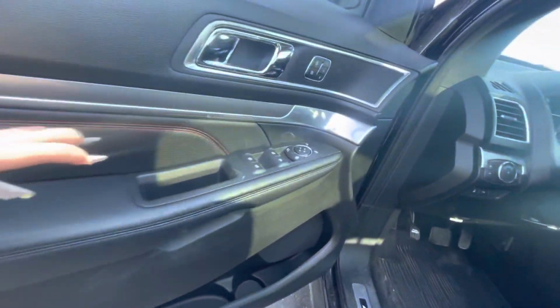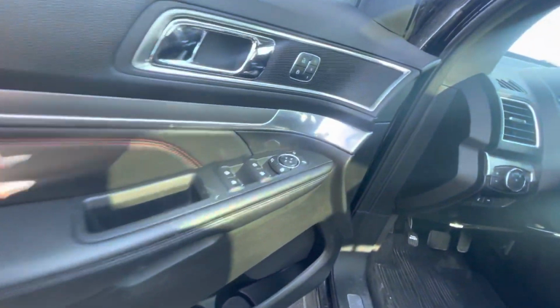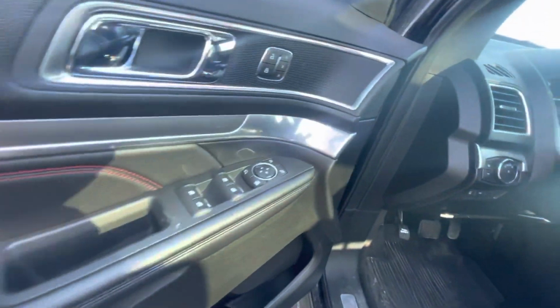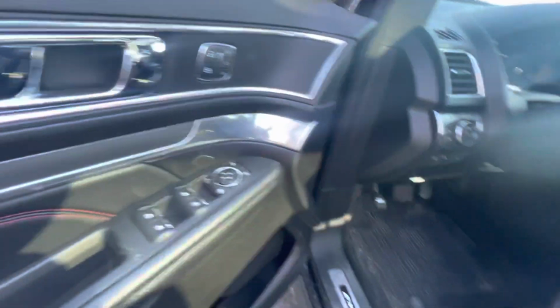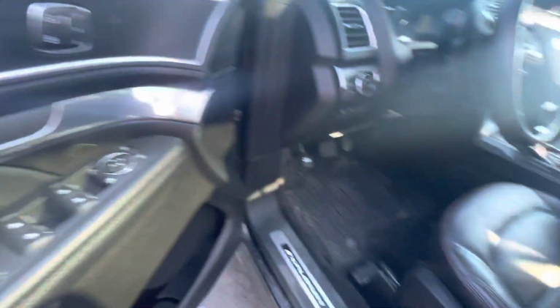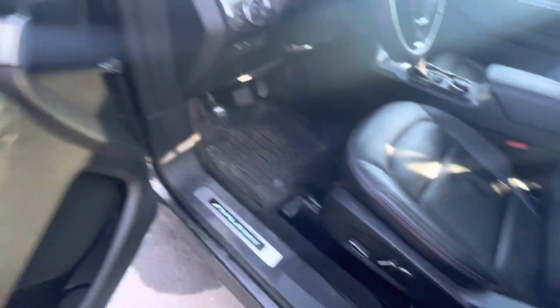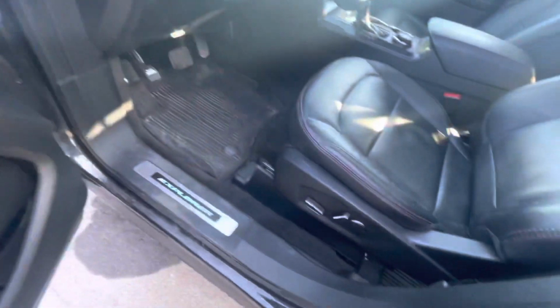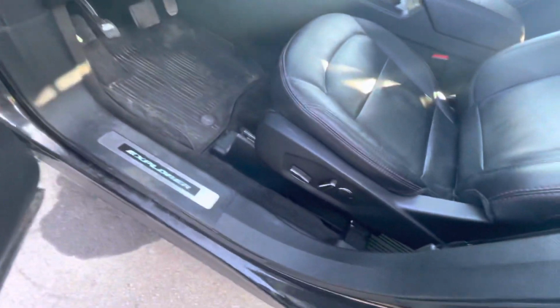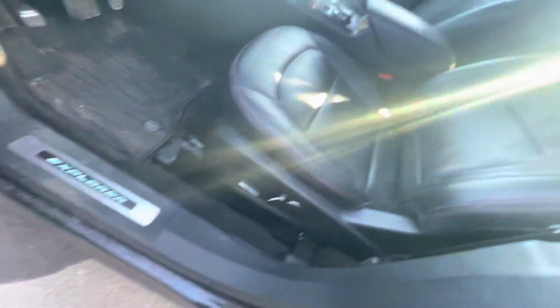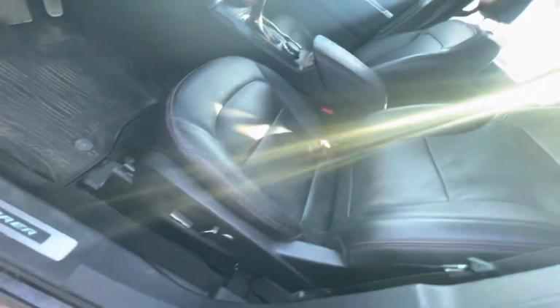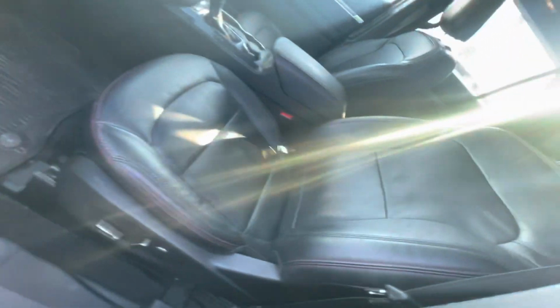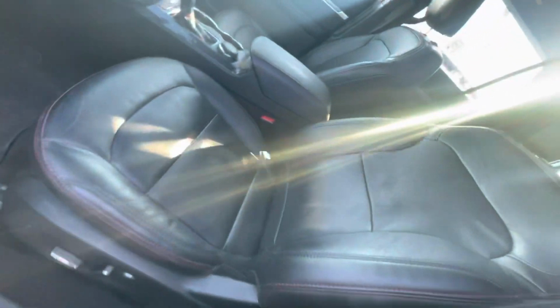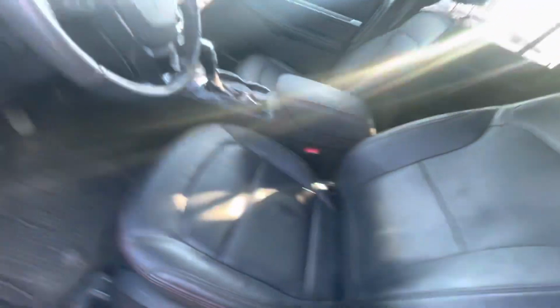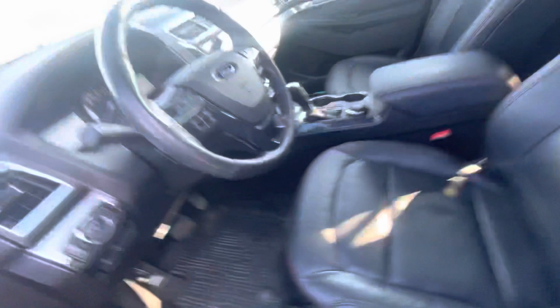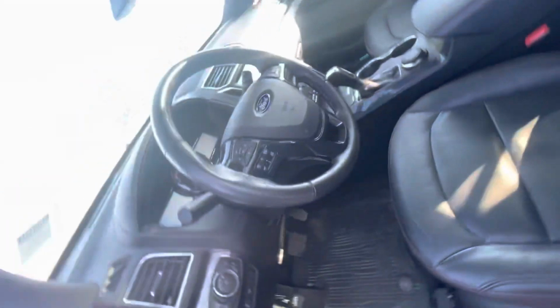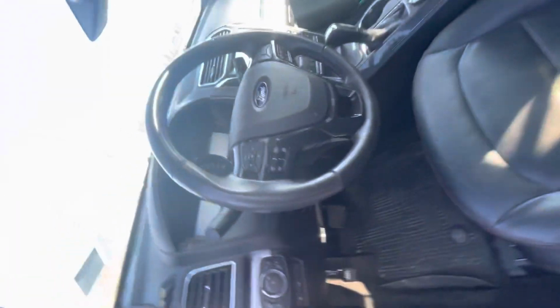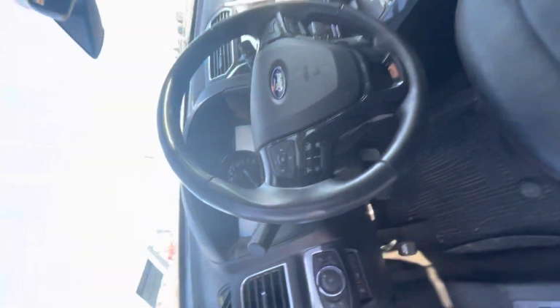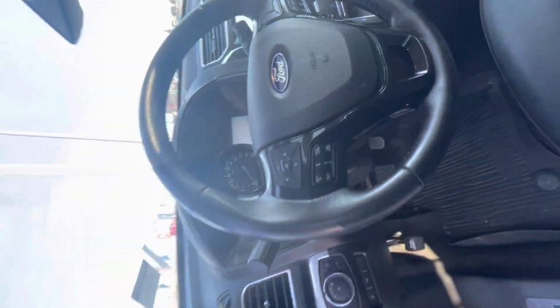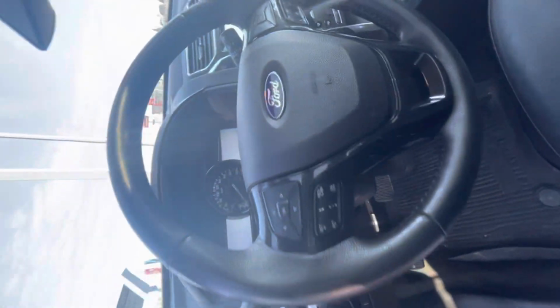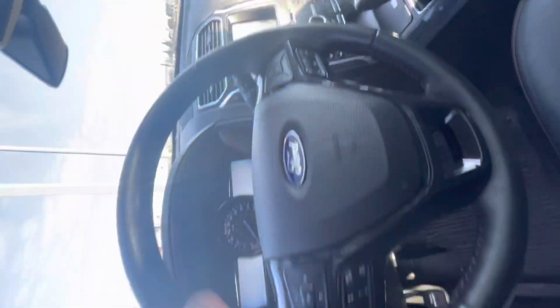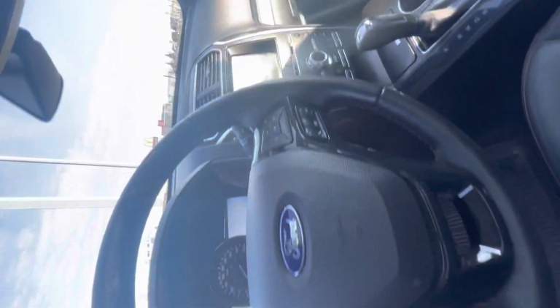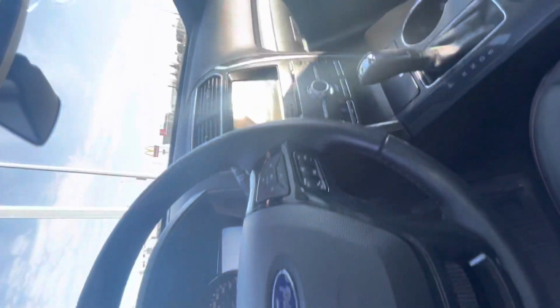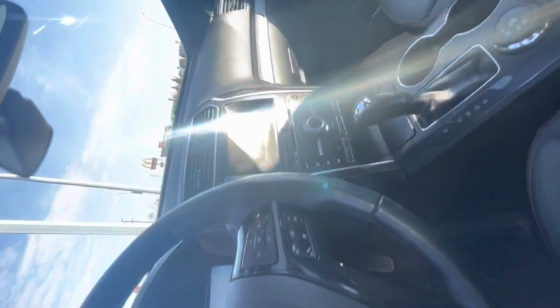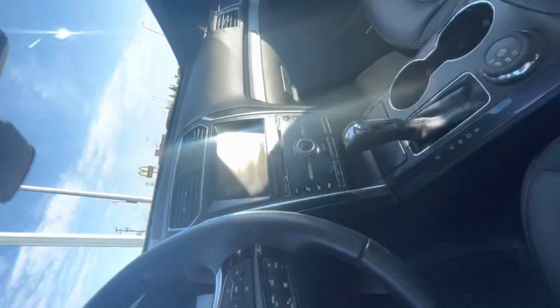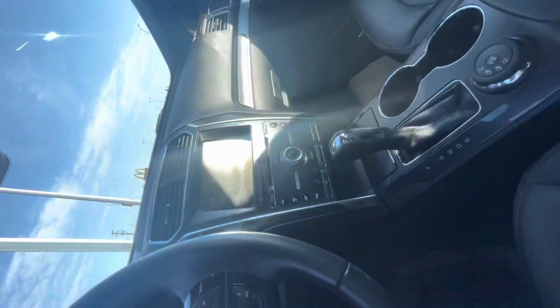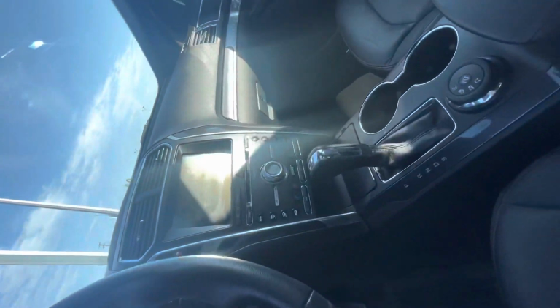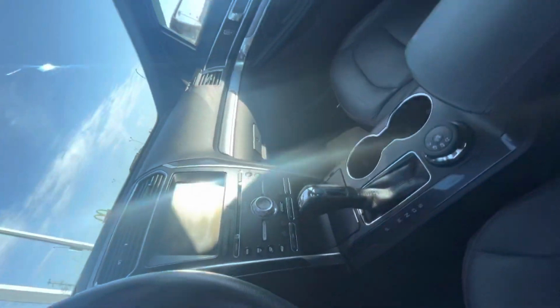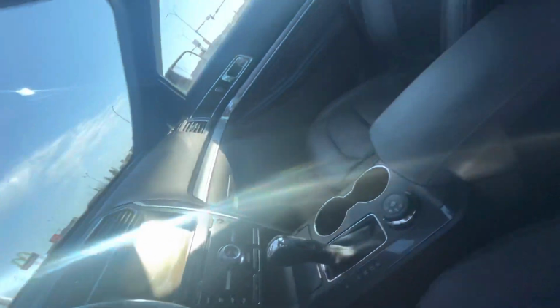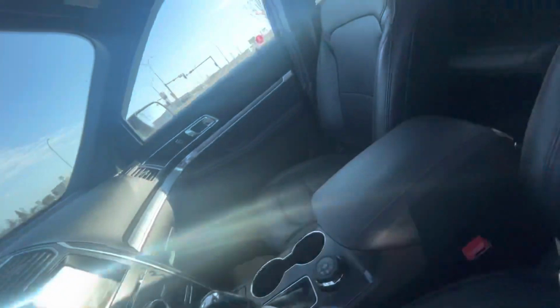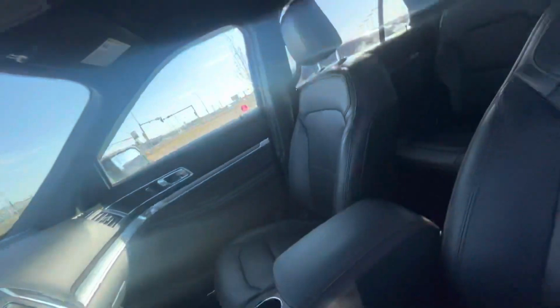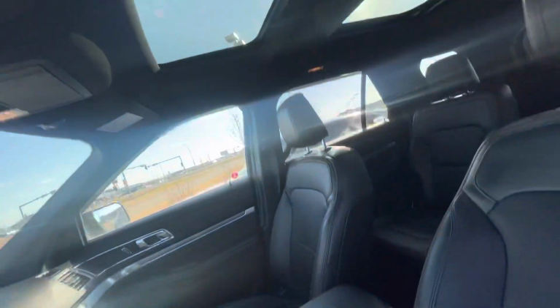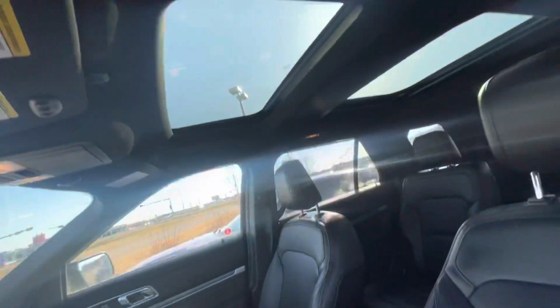Power locks, power windows, power seats, heated steering wheel, leather seats, heated seats, sunroof up top, and the whole infotainment system.